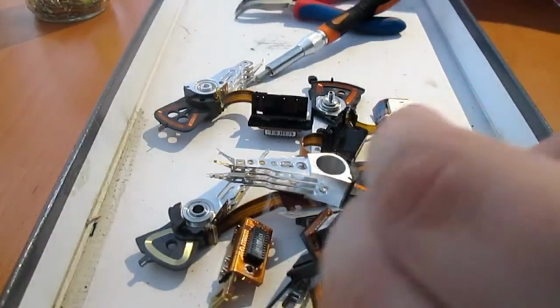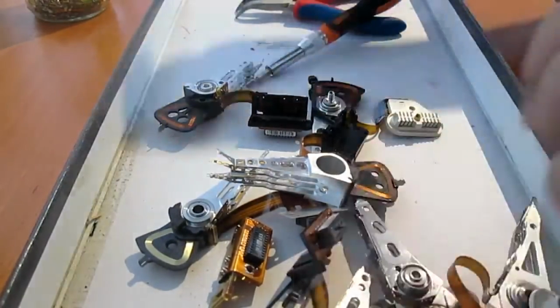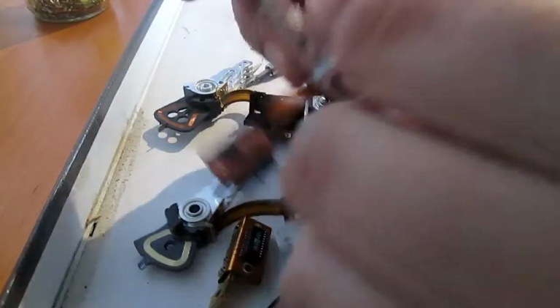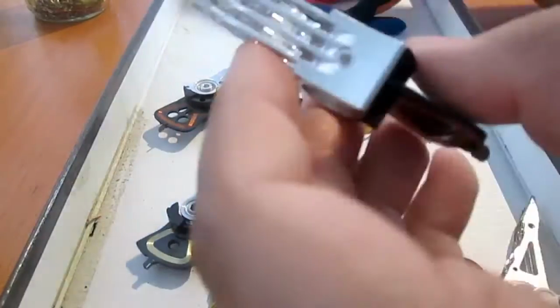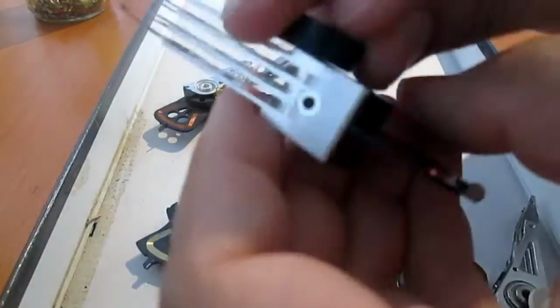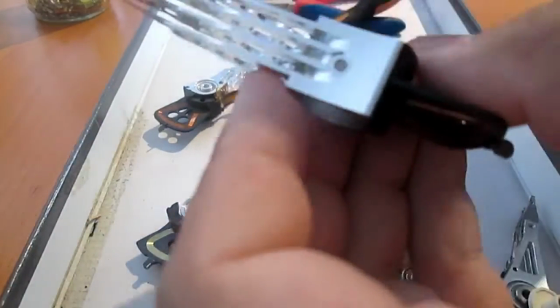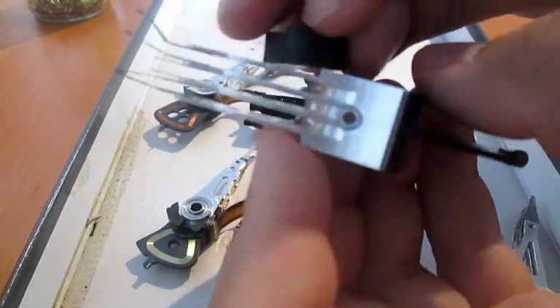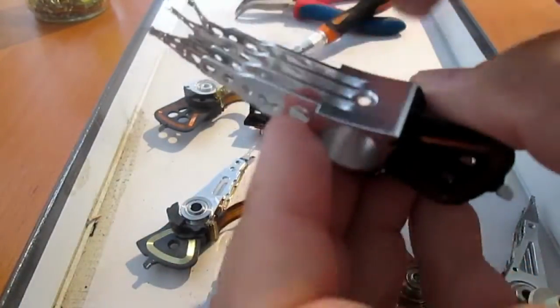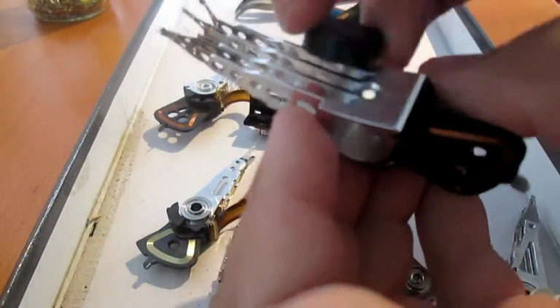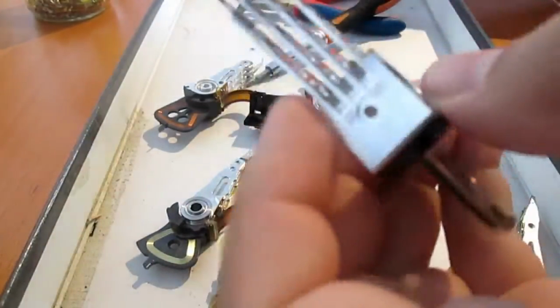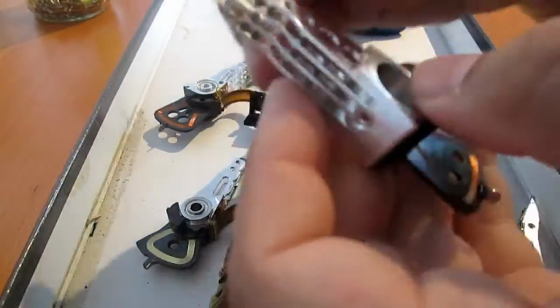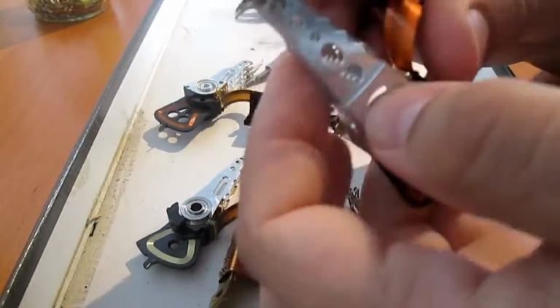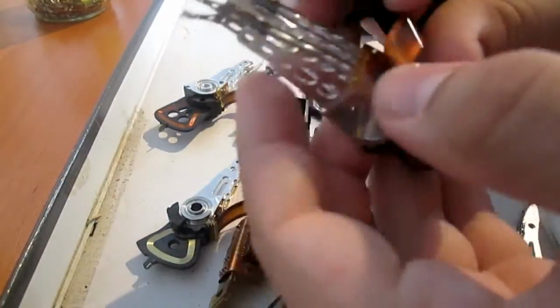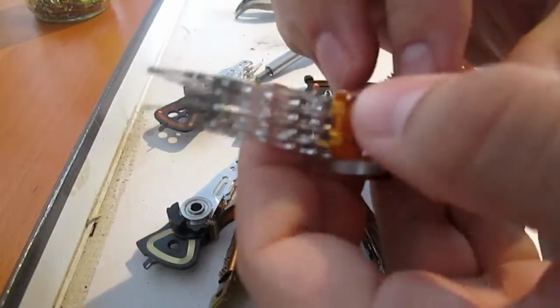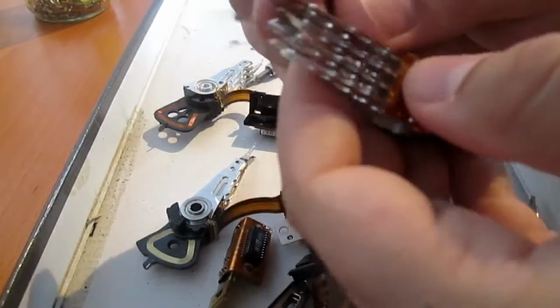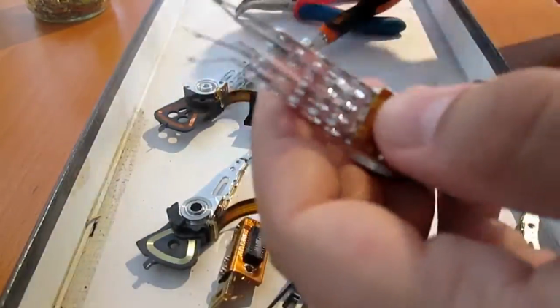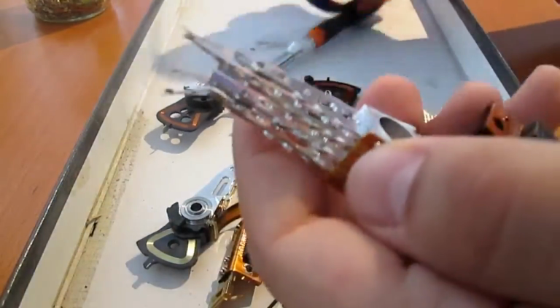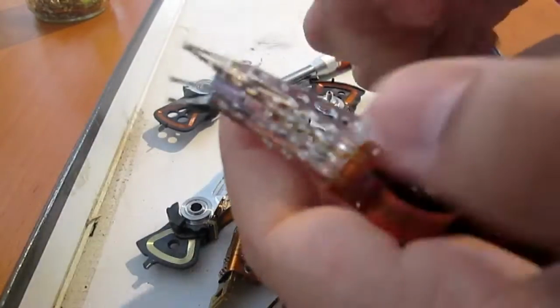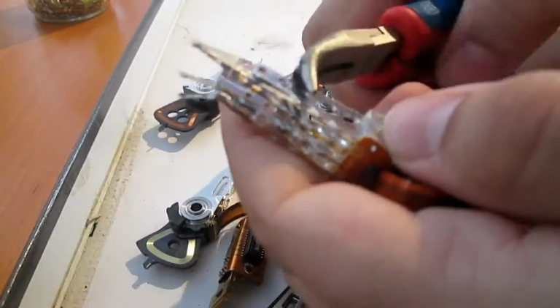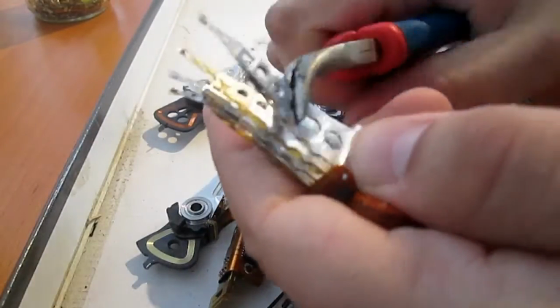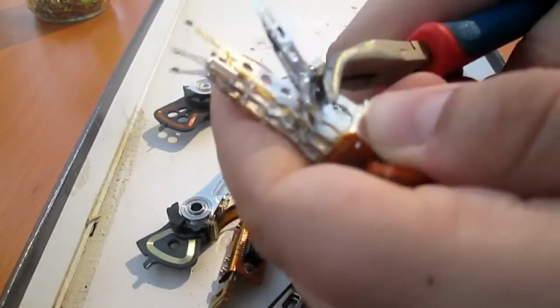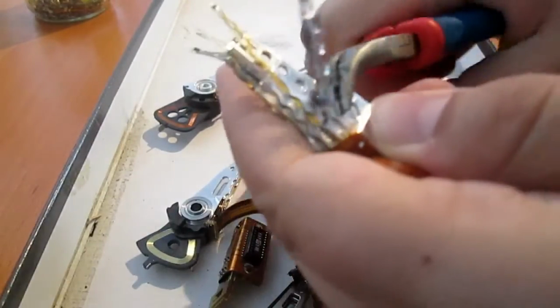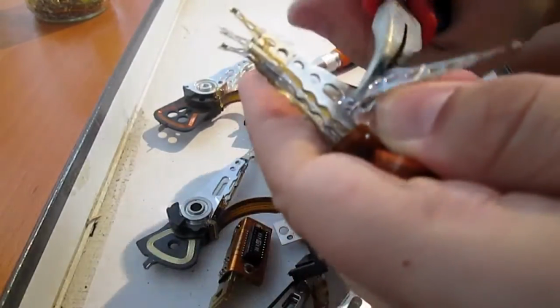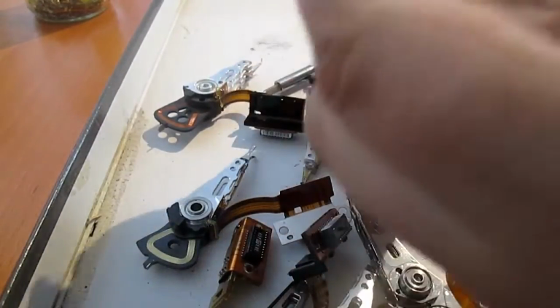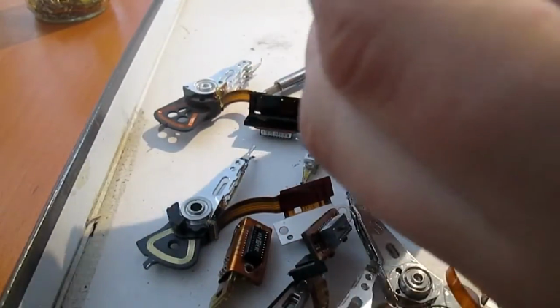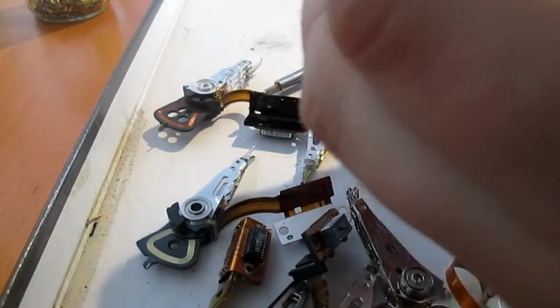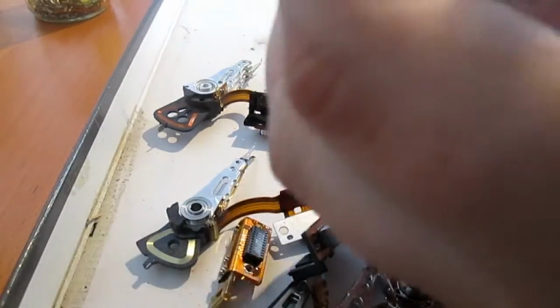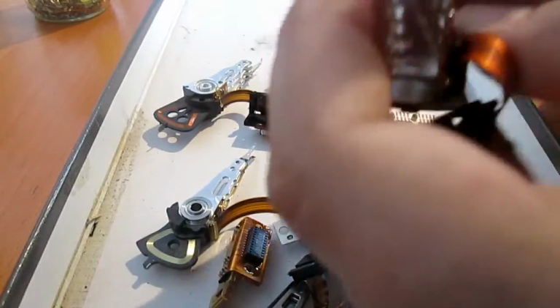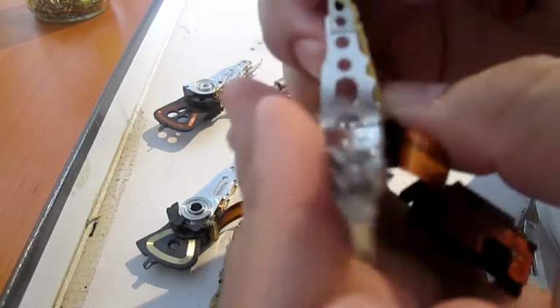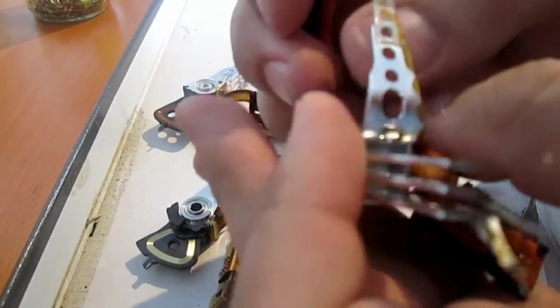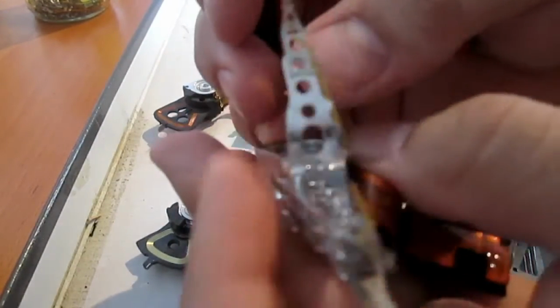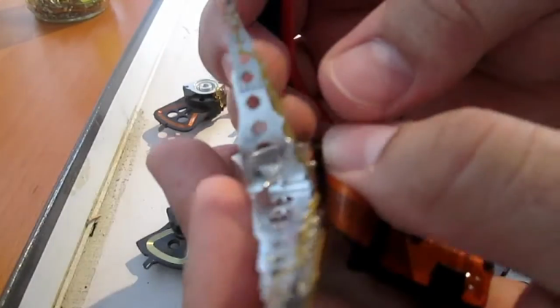While the arm is actually made from aluminium, it is quite easy to bend and reveal something I called the golden strip. That is our prize, actually.